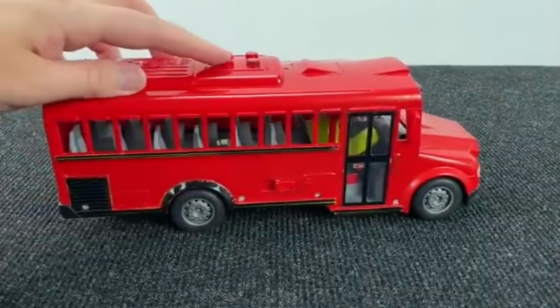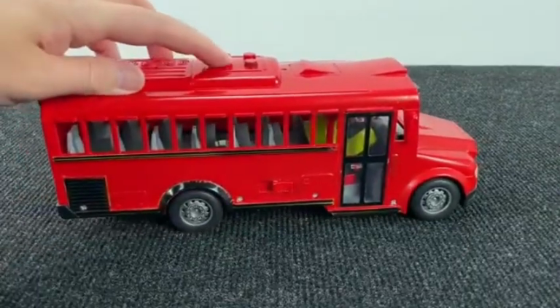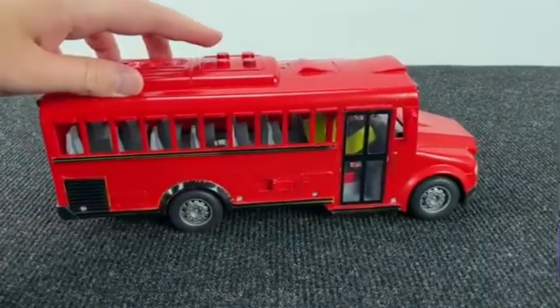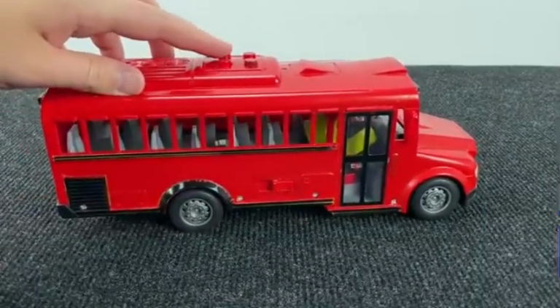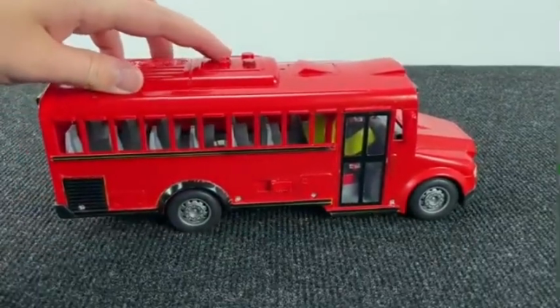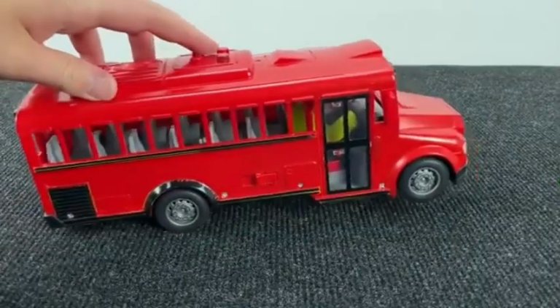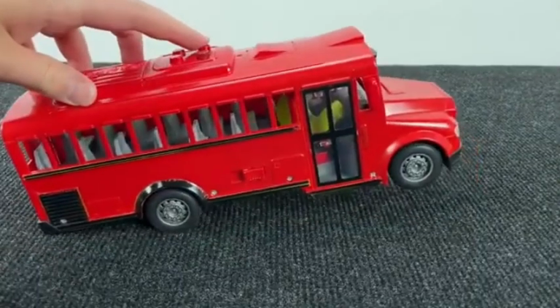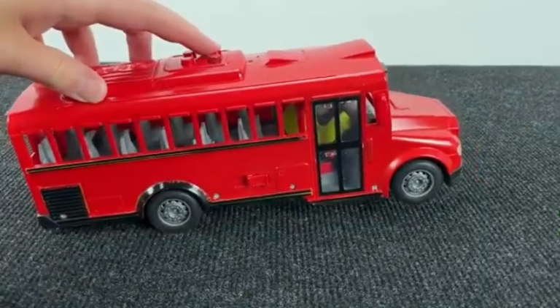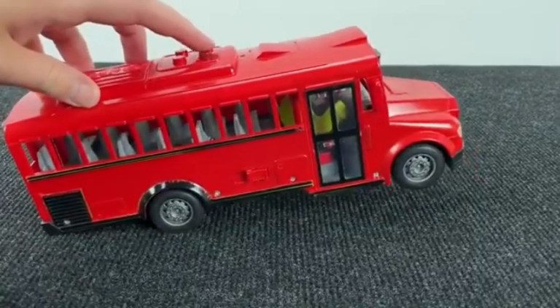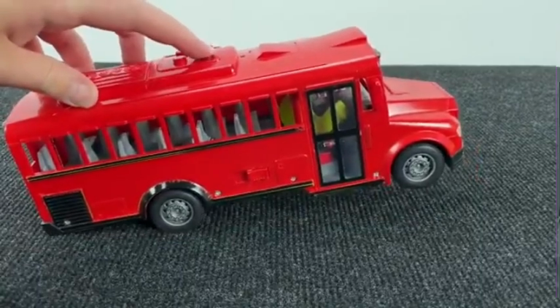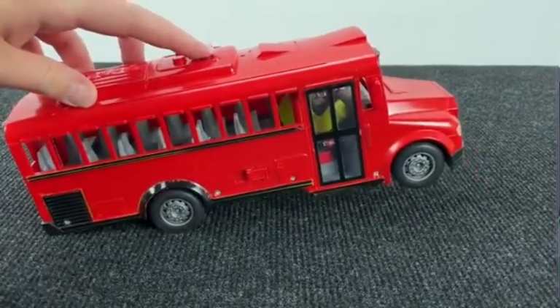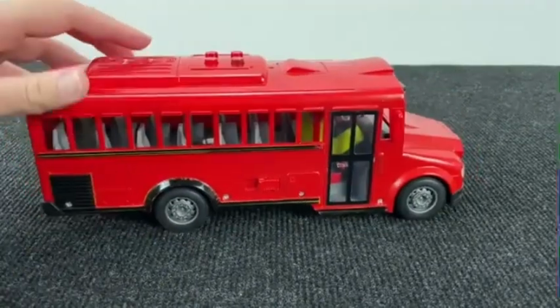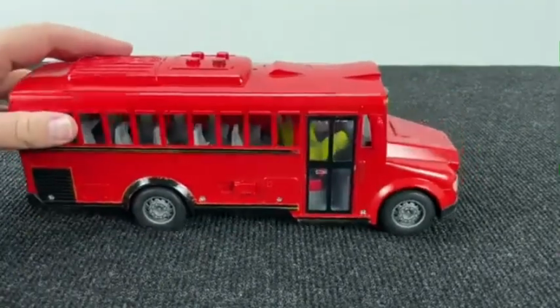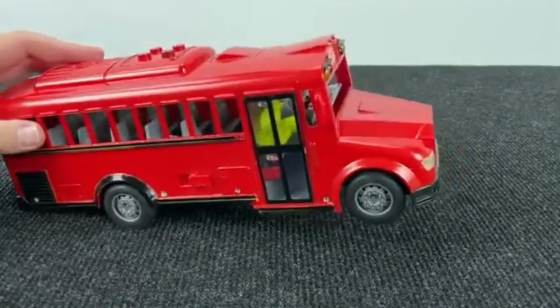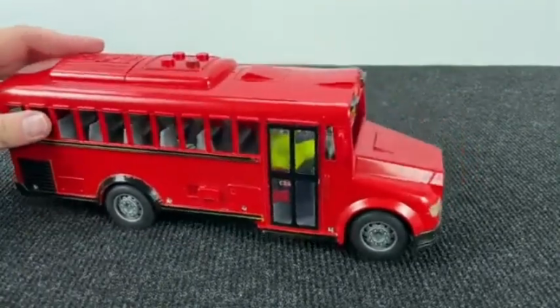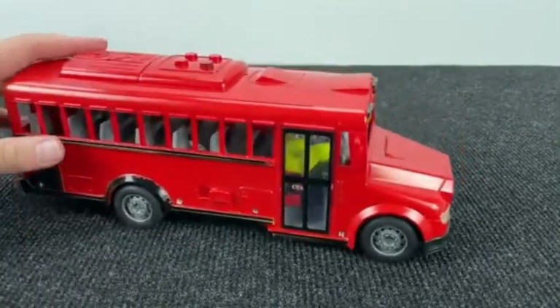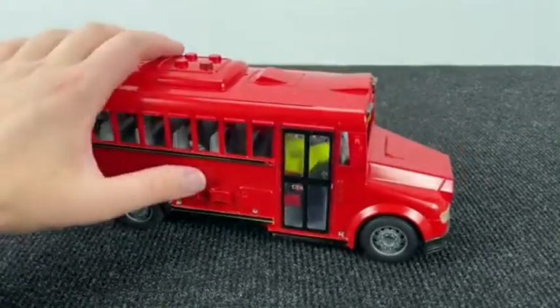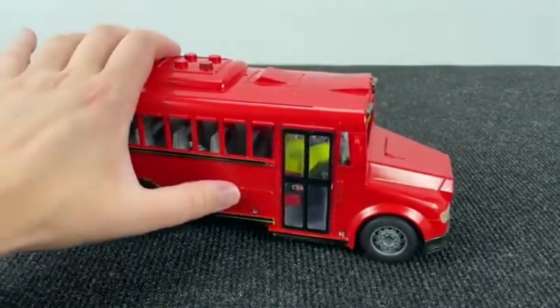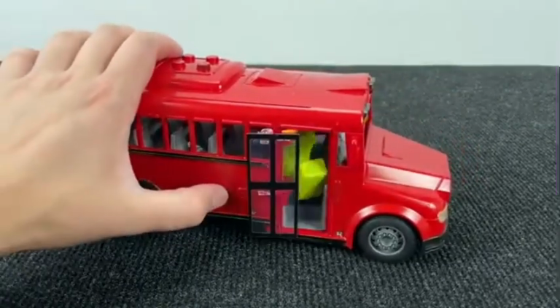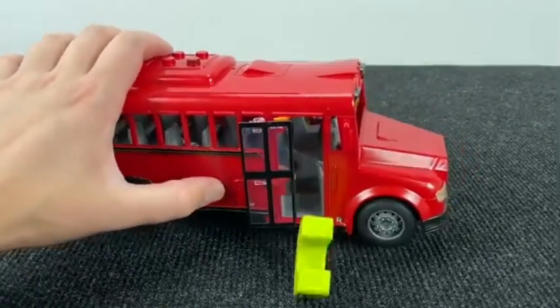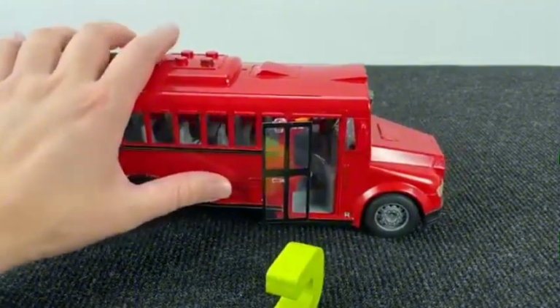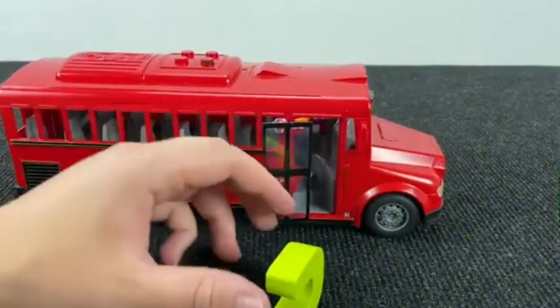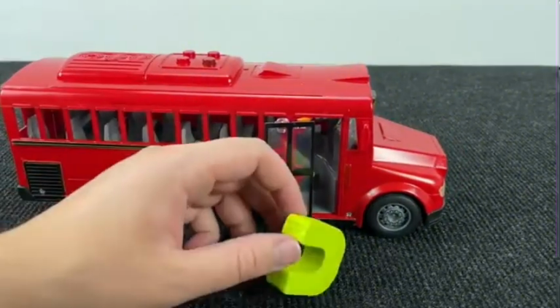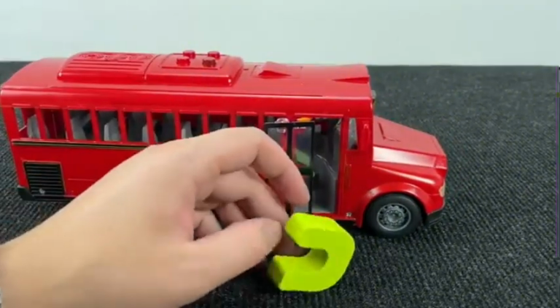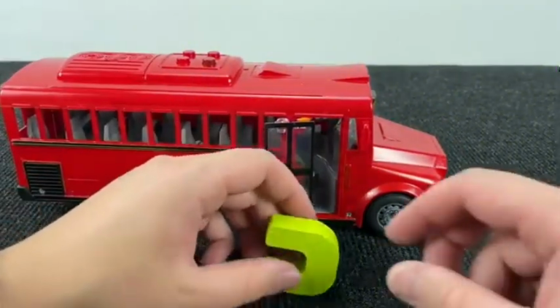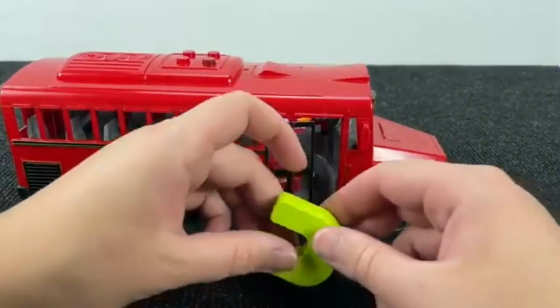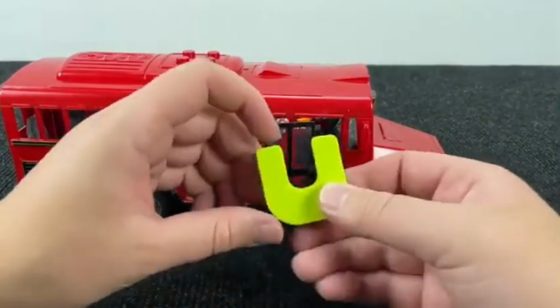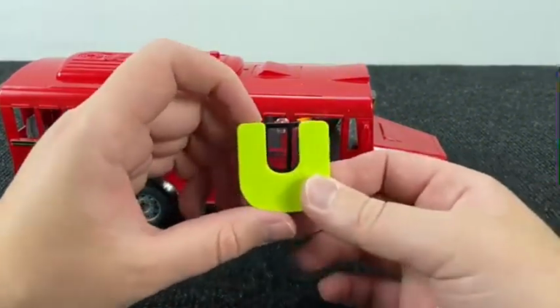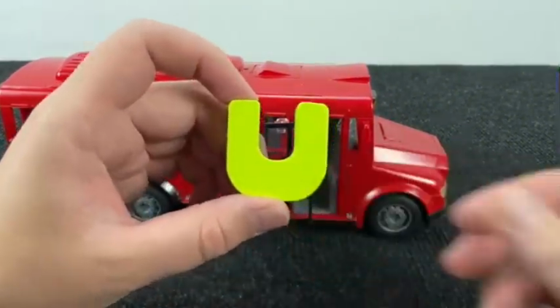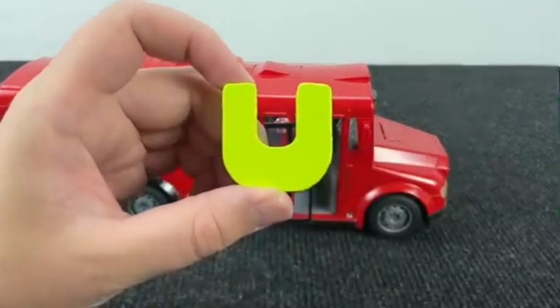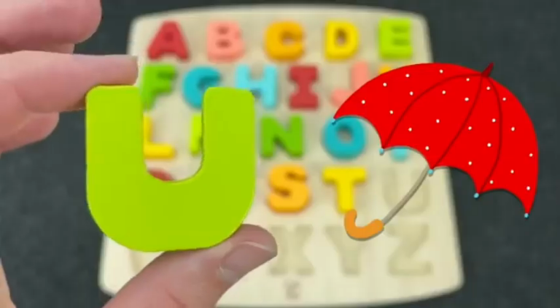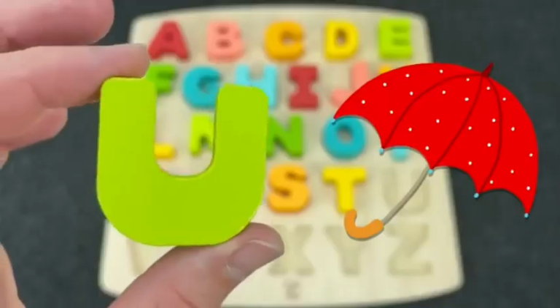It's a red school bus and I see something inside. Wow! Let's open the door. And it's the letter U. U is for Umbrella.